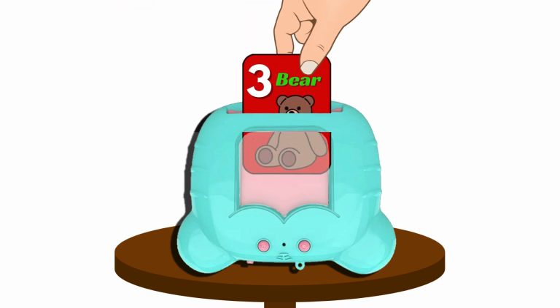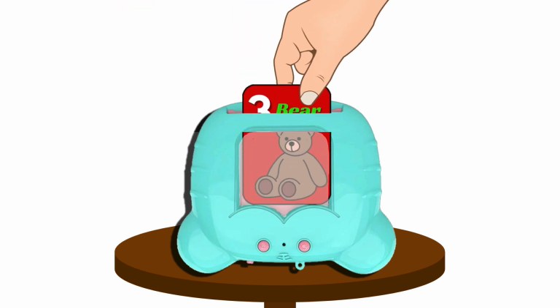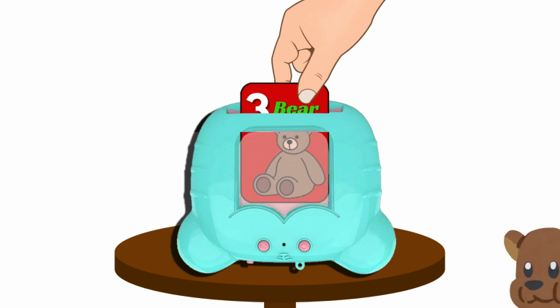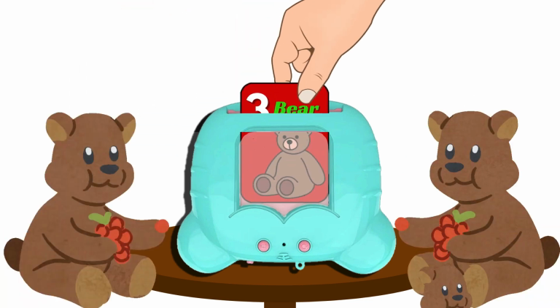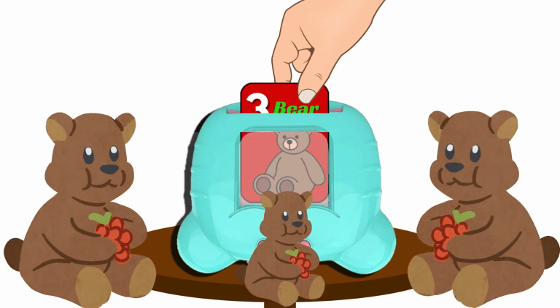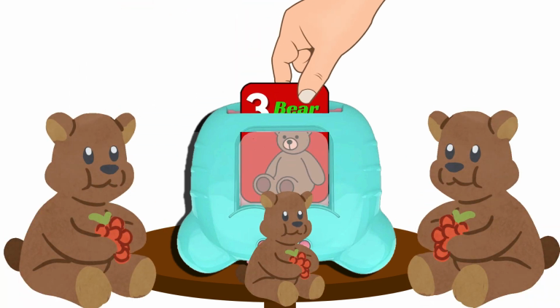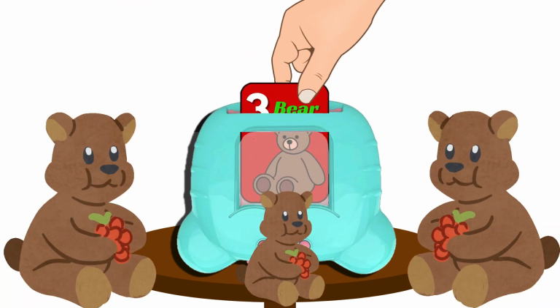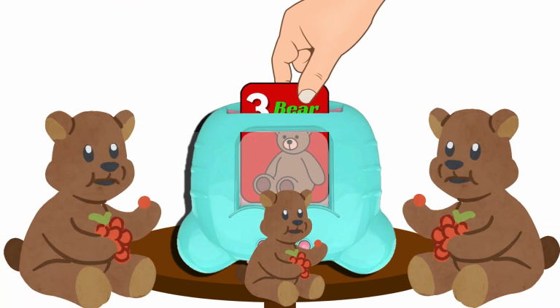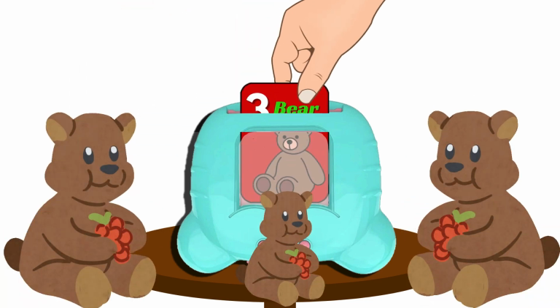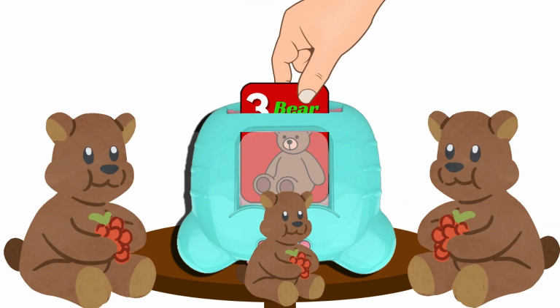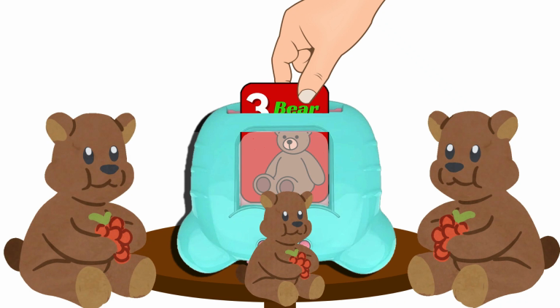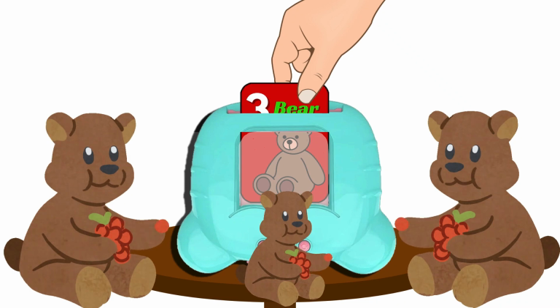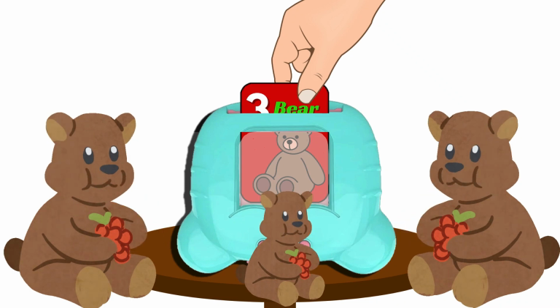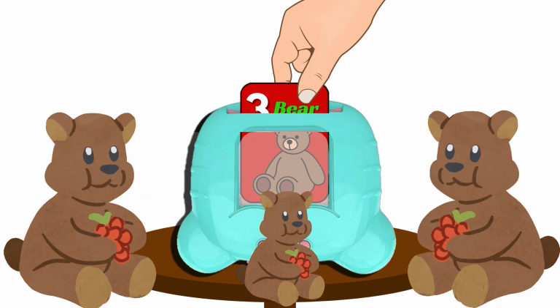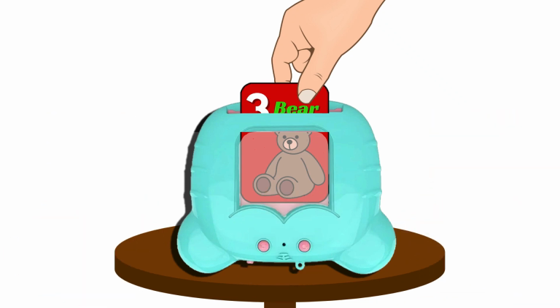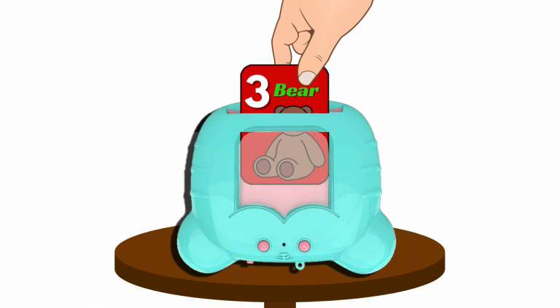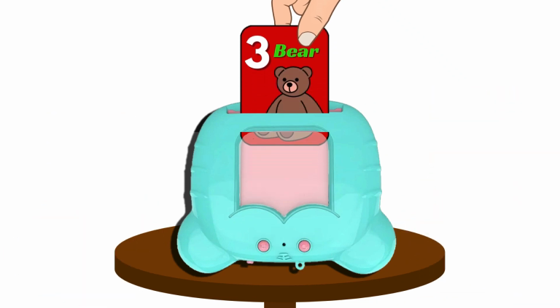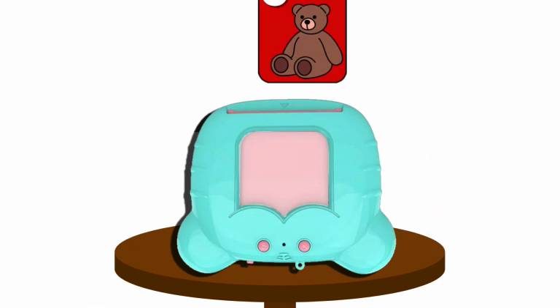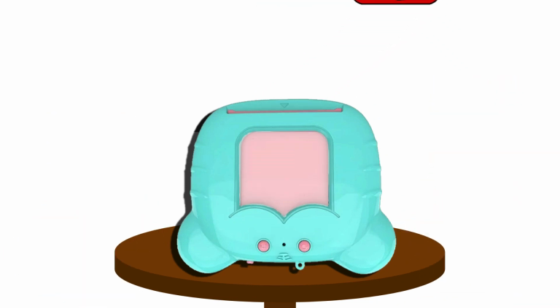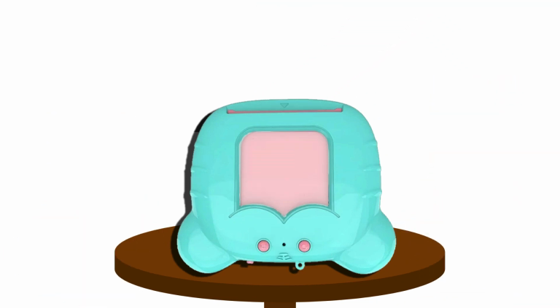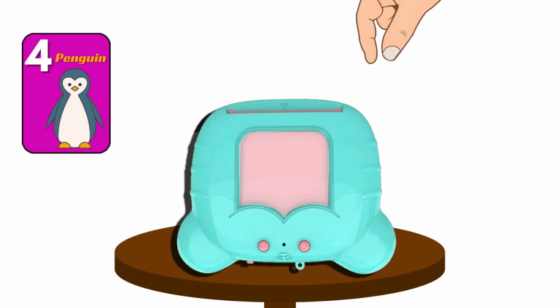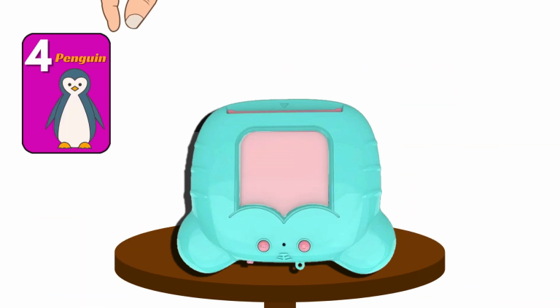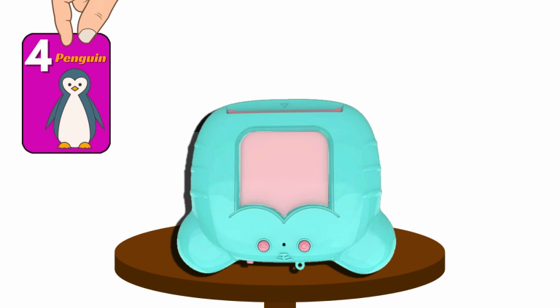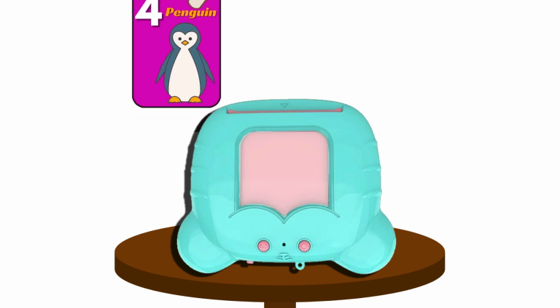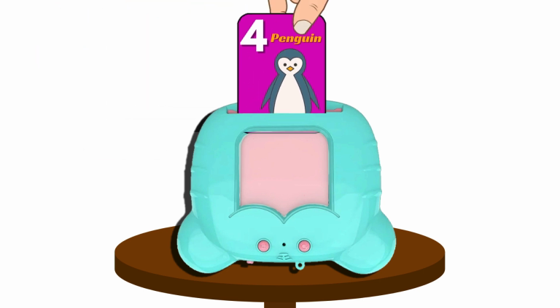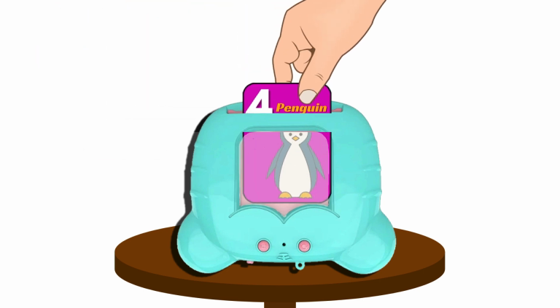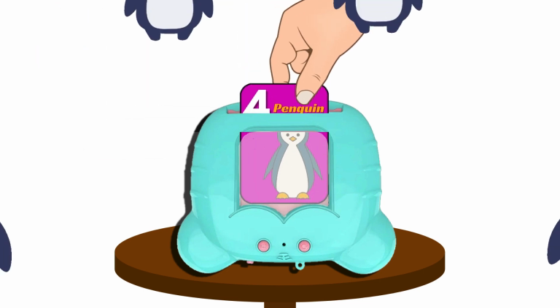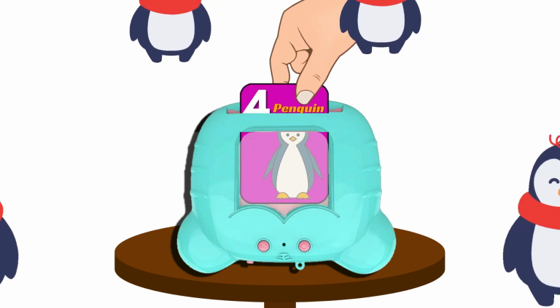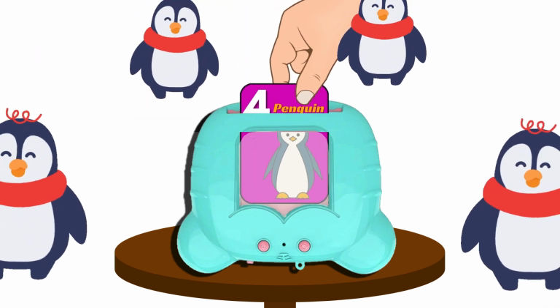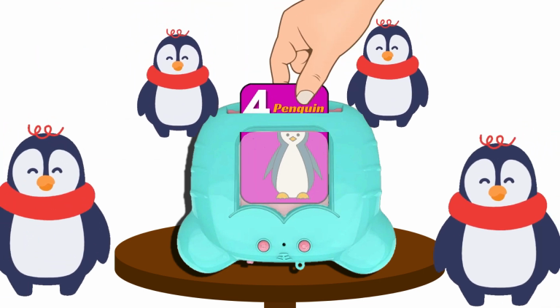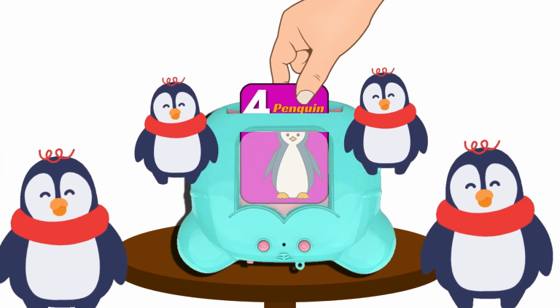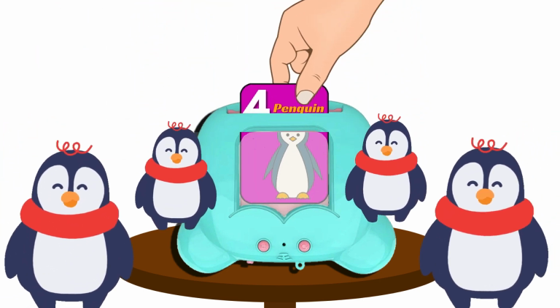Three bear, three bear. Four penguin, four penguin.